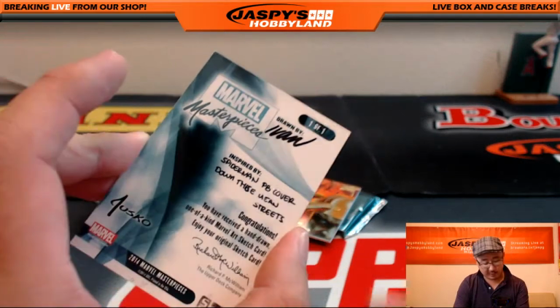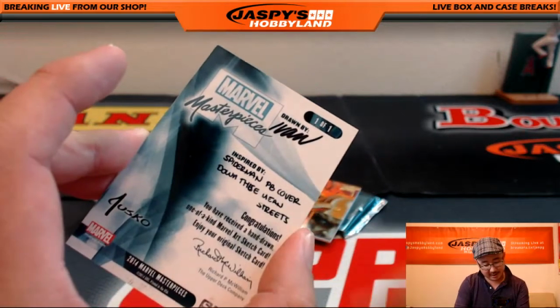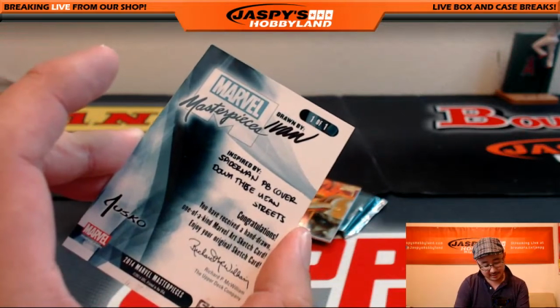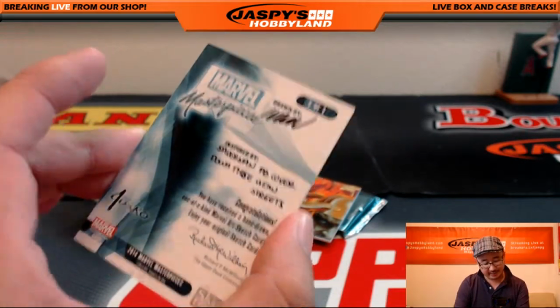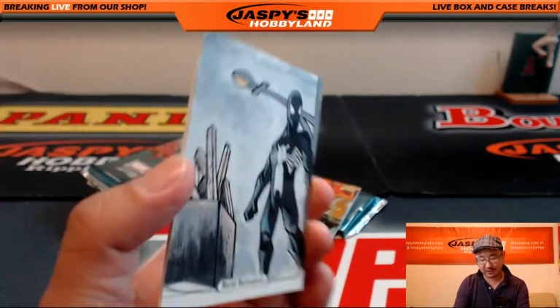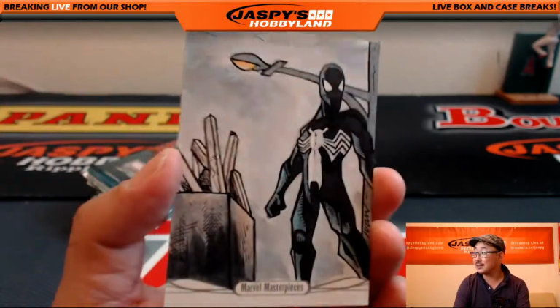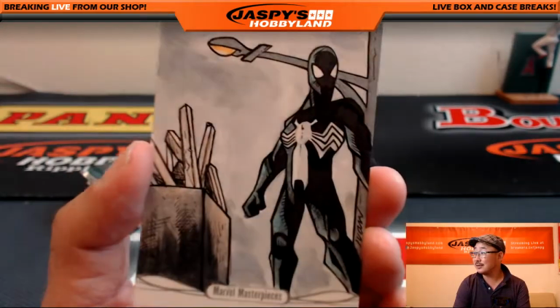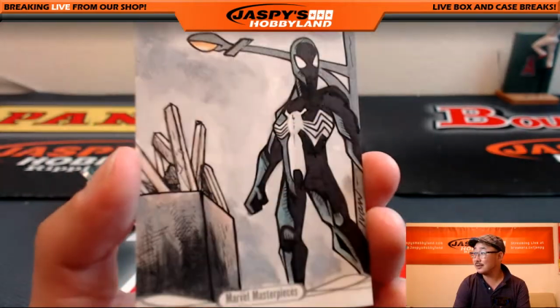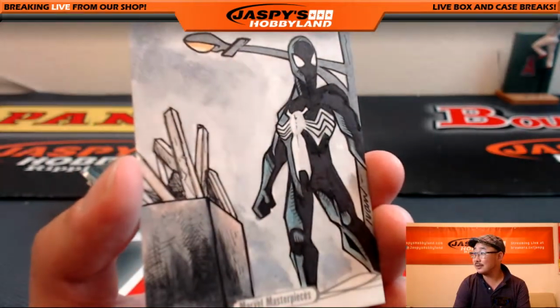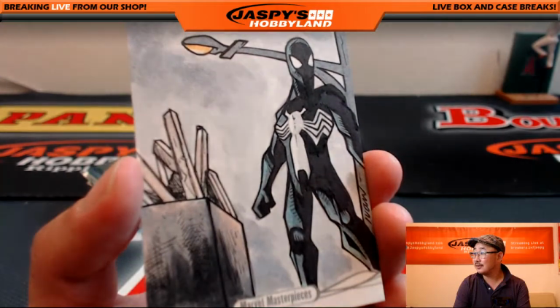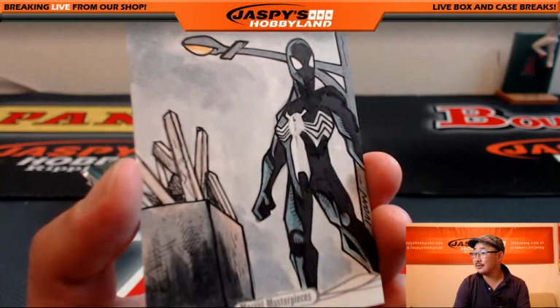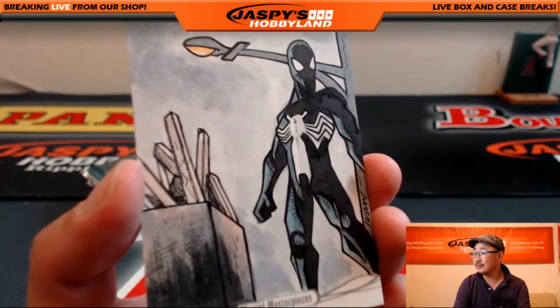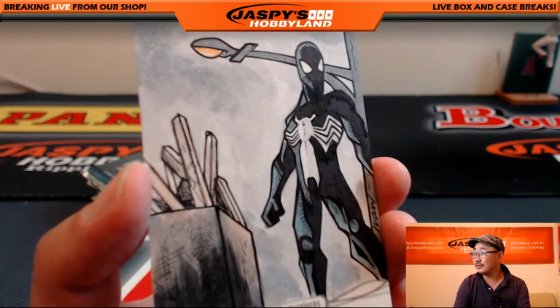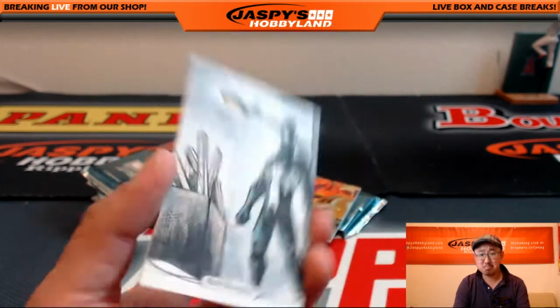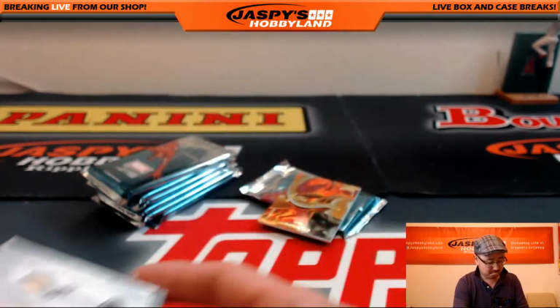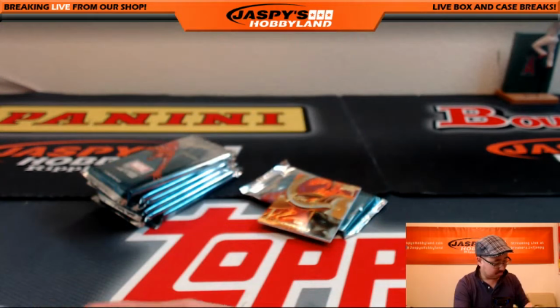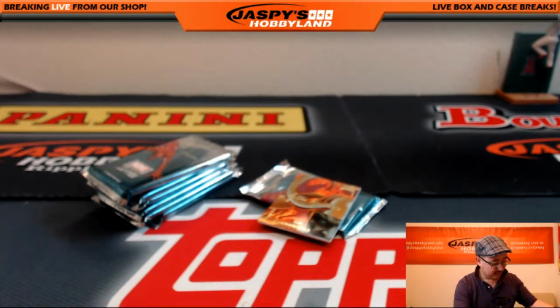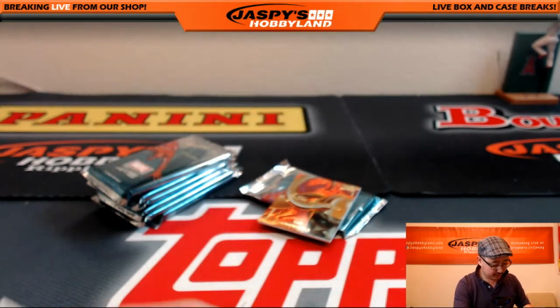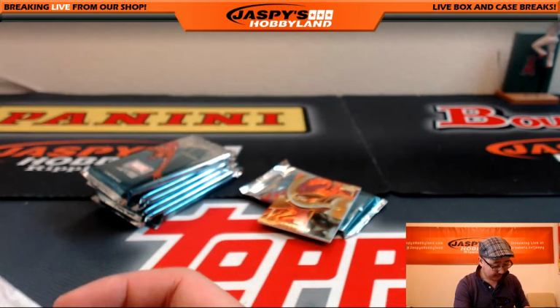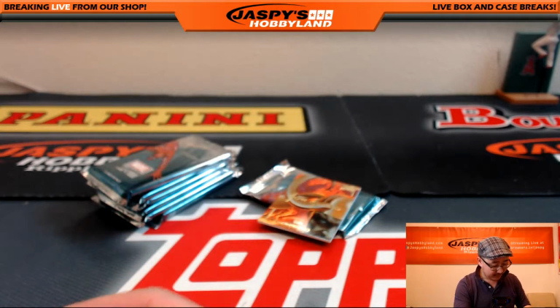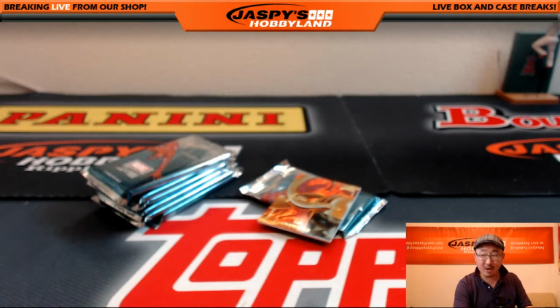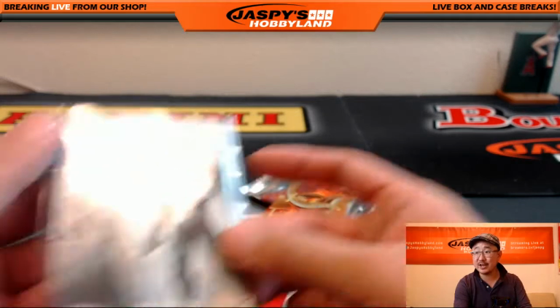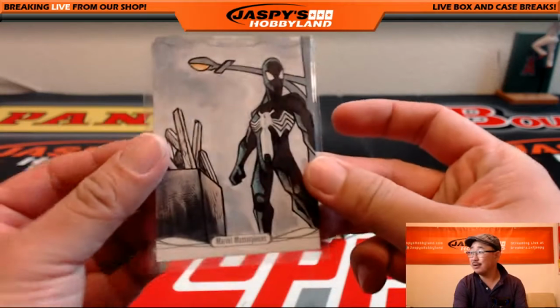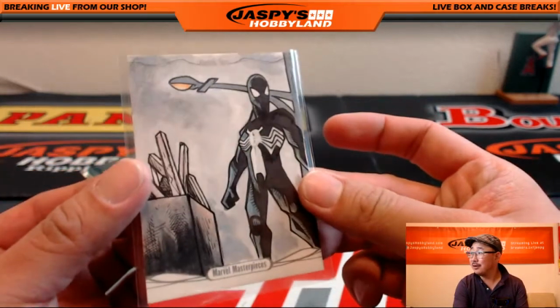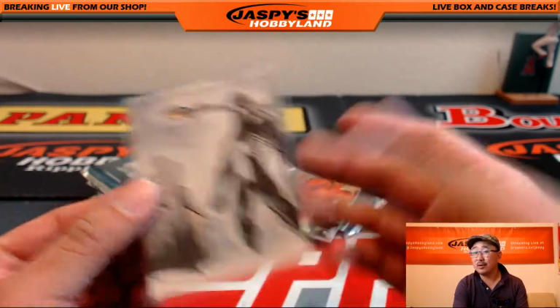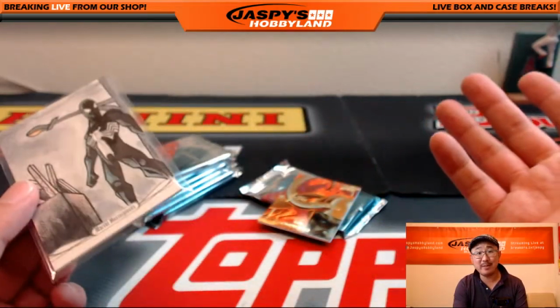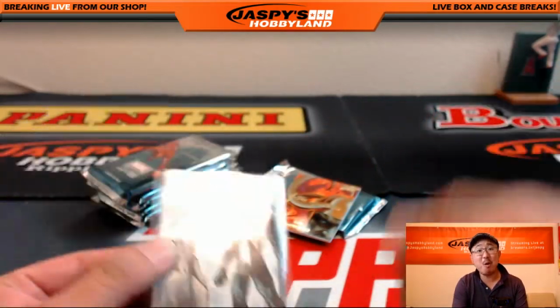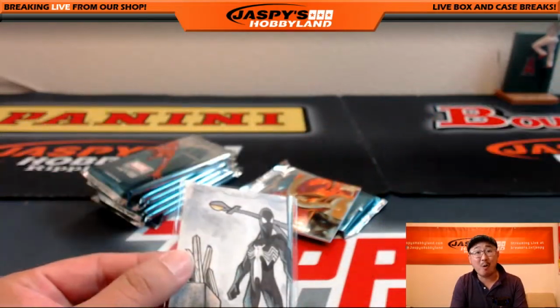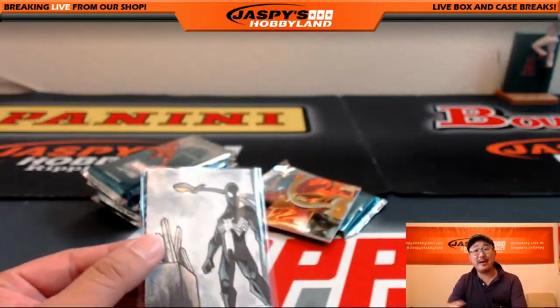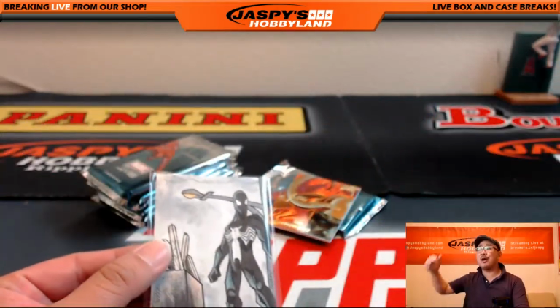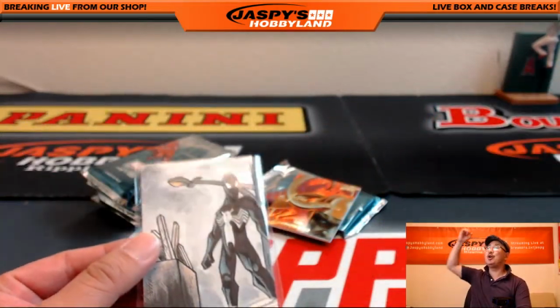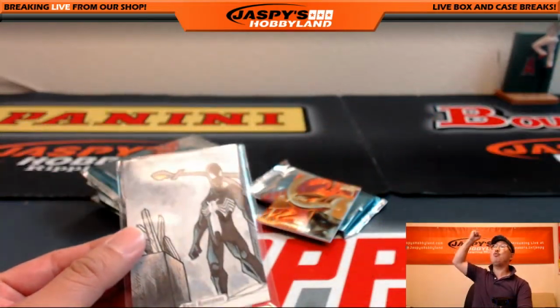Inspired by 'Down the Mean Streets.' Chris K, that is a one-of-one sketch card. Crazy Diamond, all aboard the Big Hit Express! Woo-hoo!